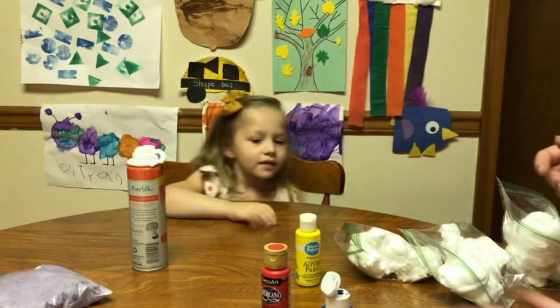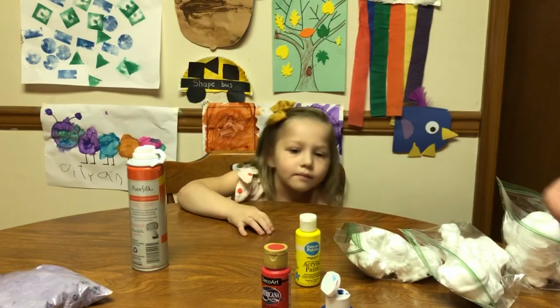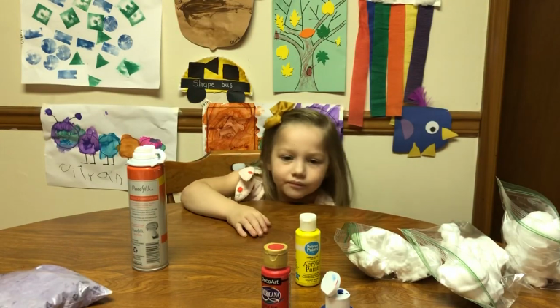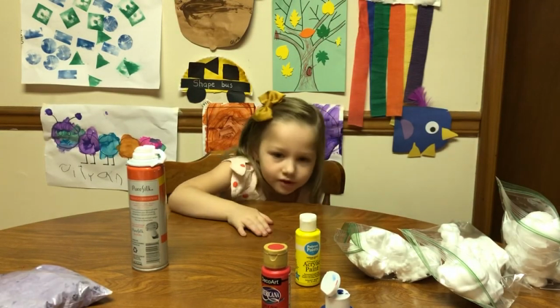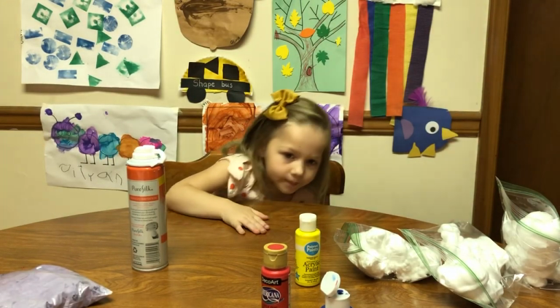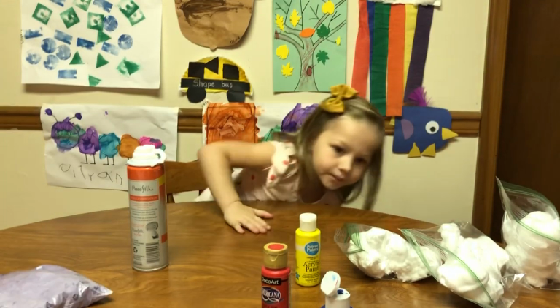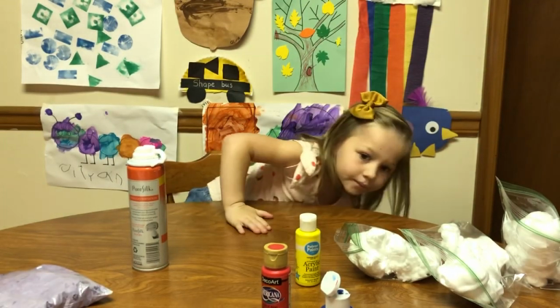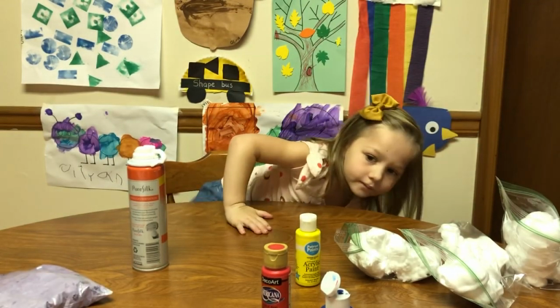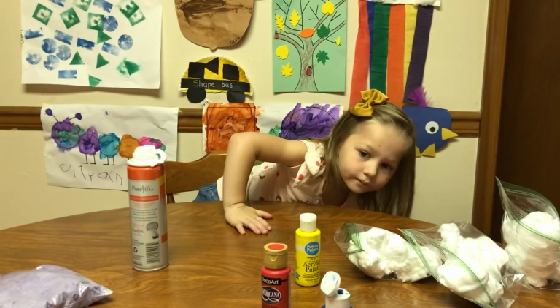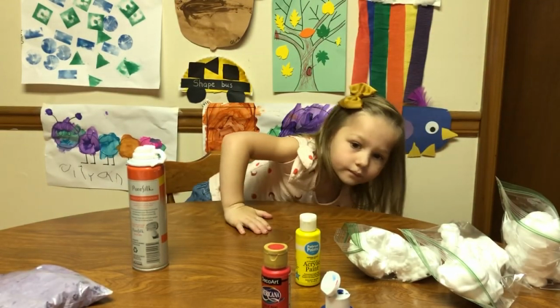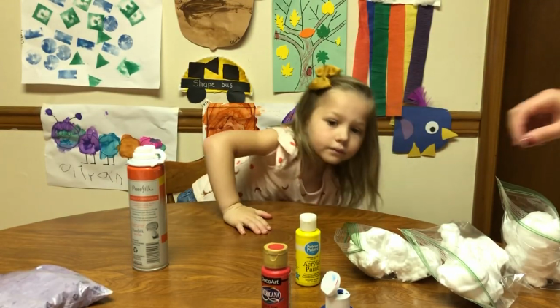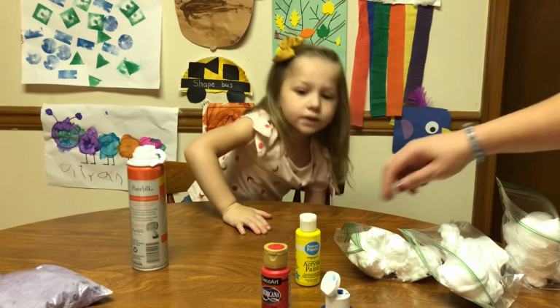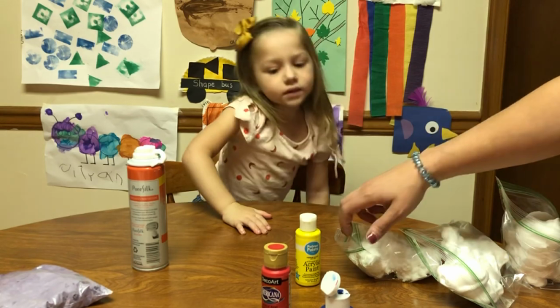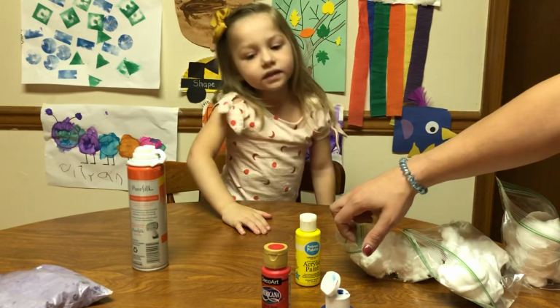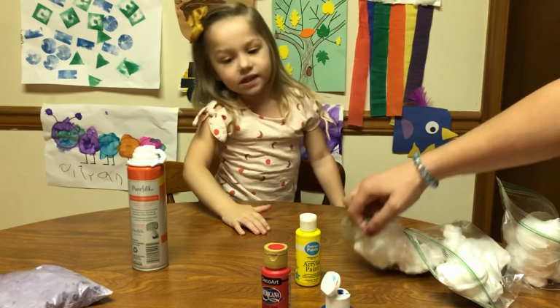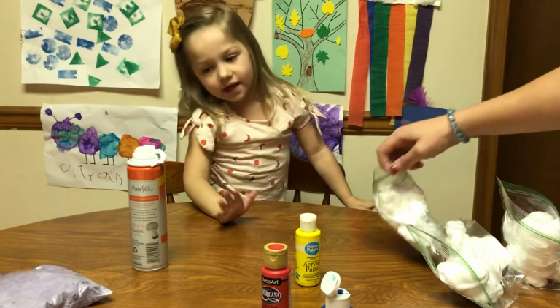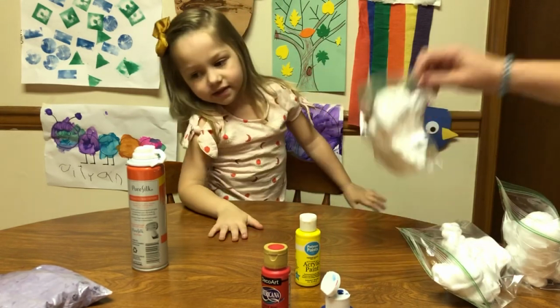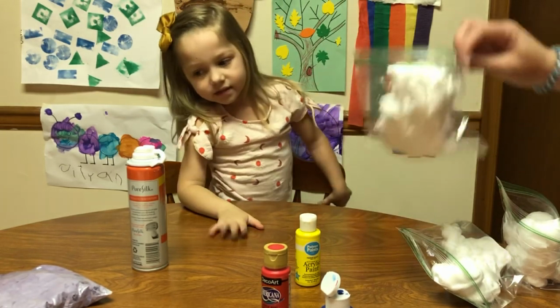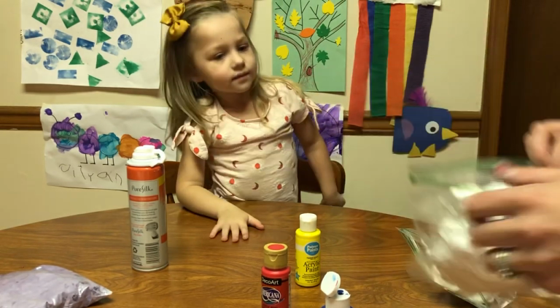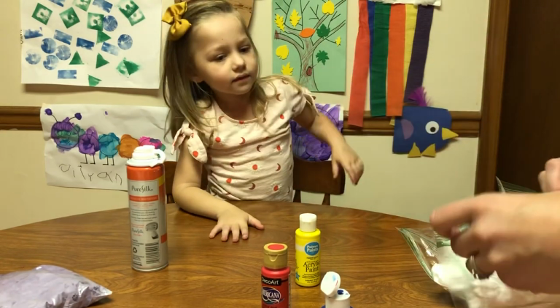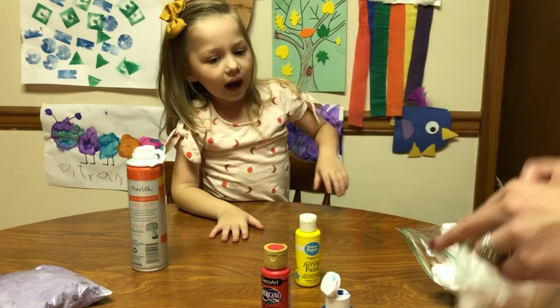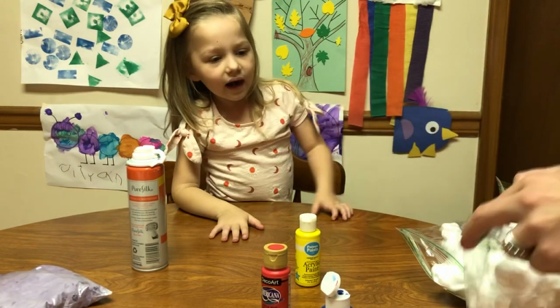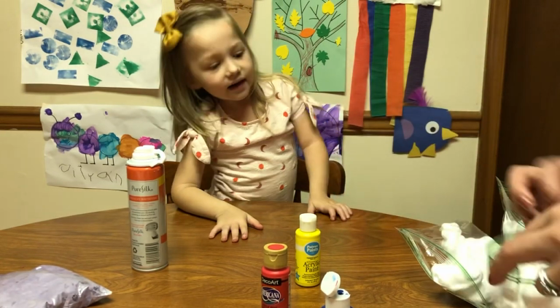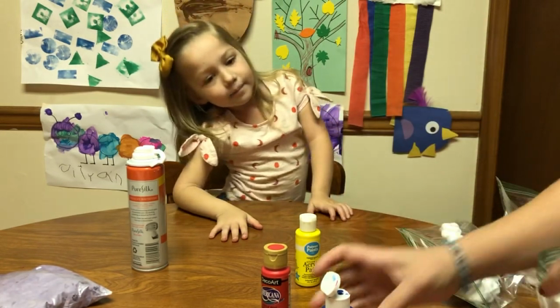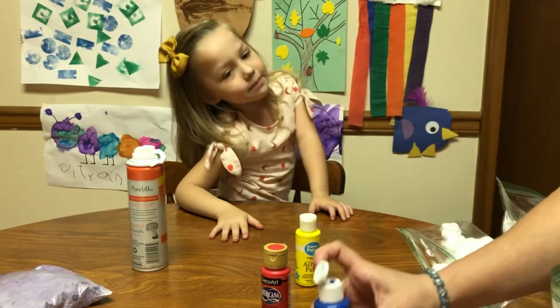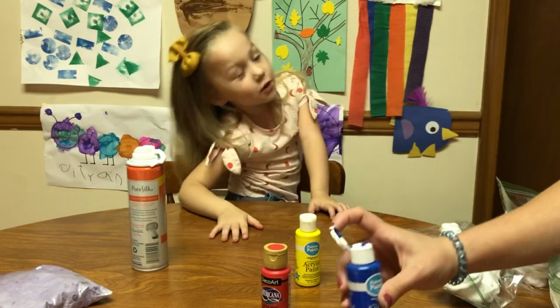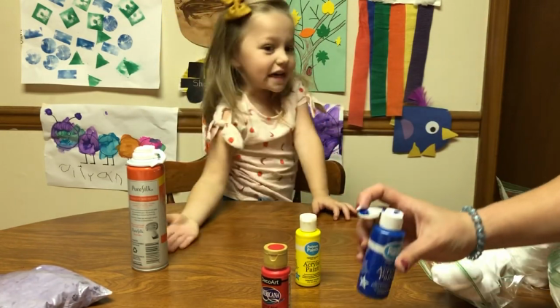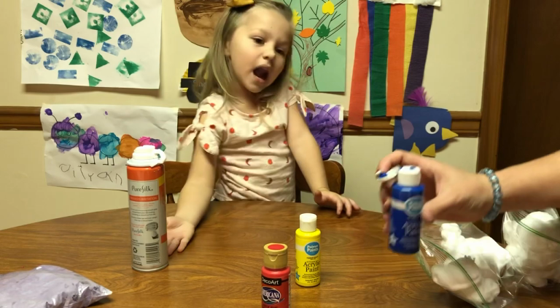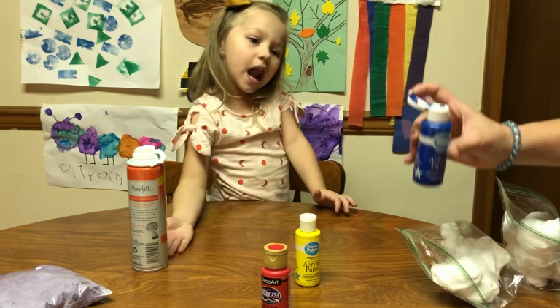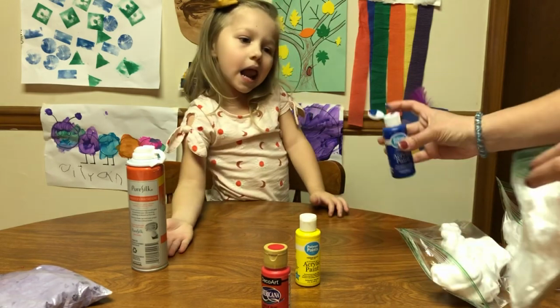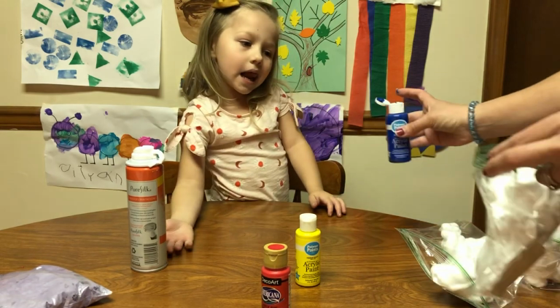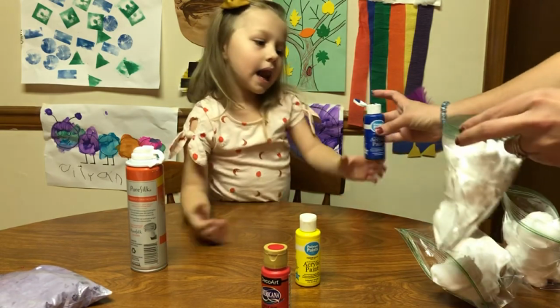Did you know that my mama's favorite color is purple? It is! So red and blue make purple. On to the next one — next we're going to do yellow and blue. What color do you think that's going to make? Maybe green? Maybe green! Alright, let's see.